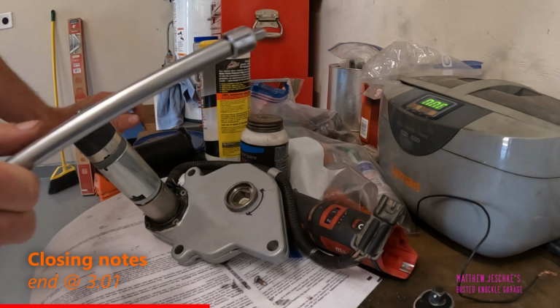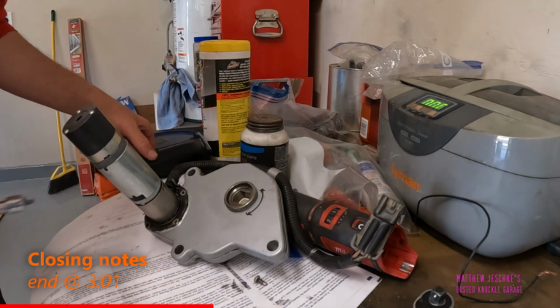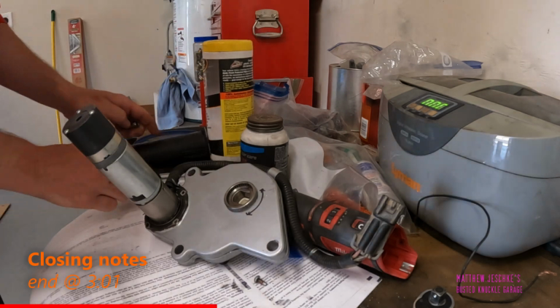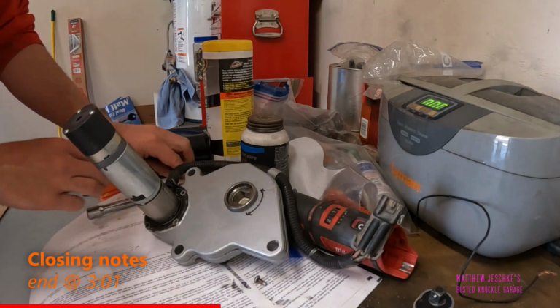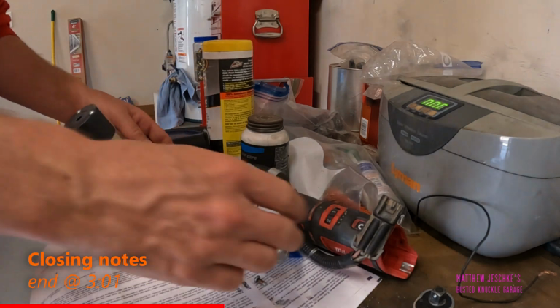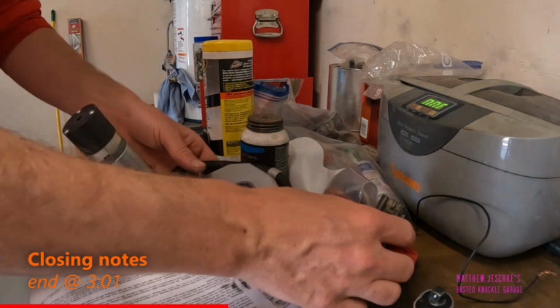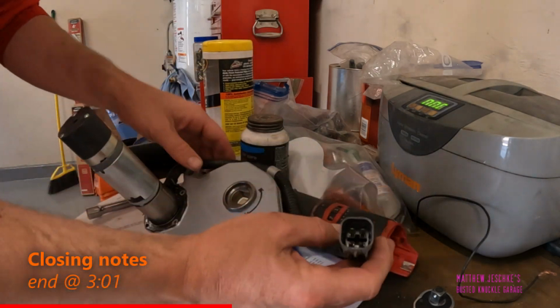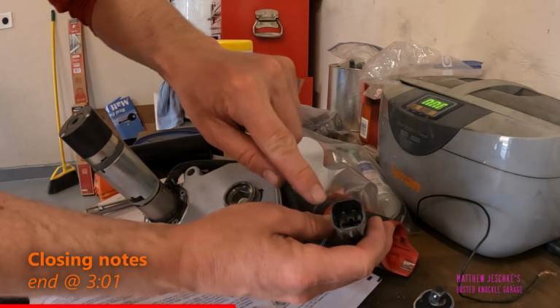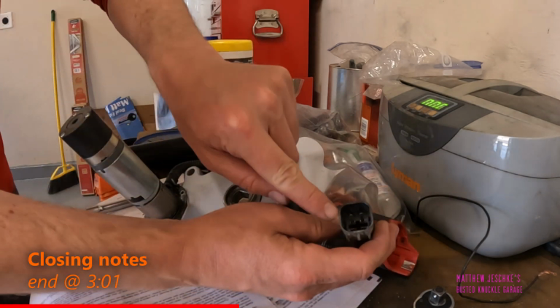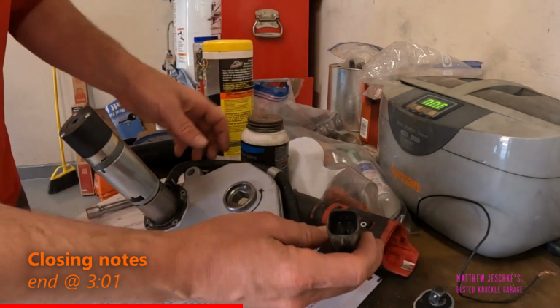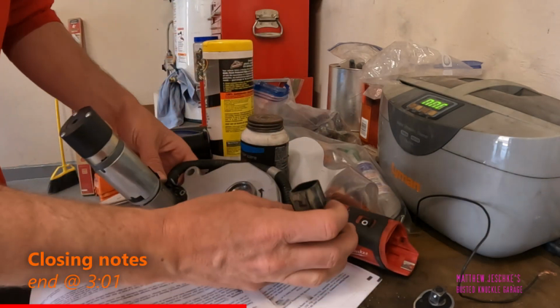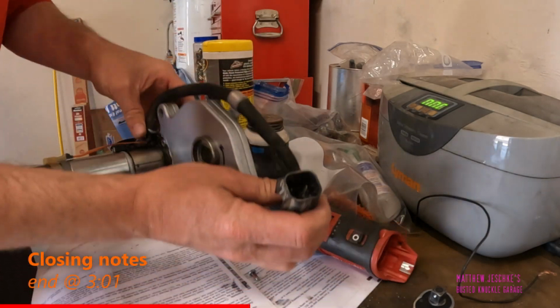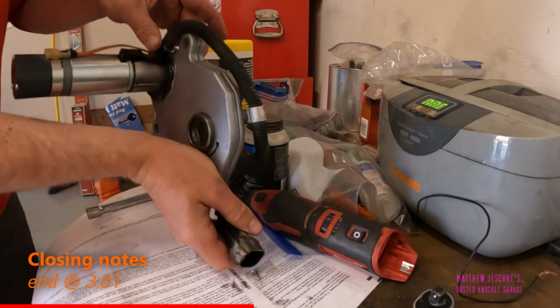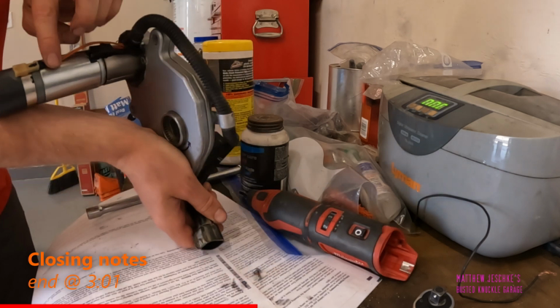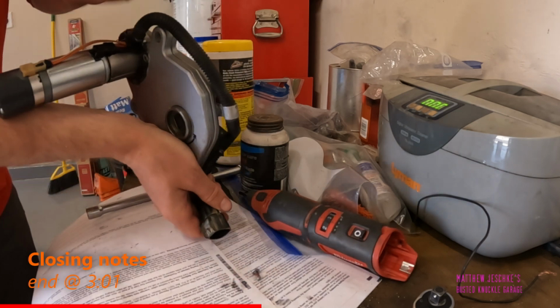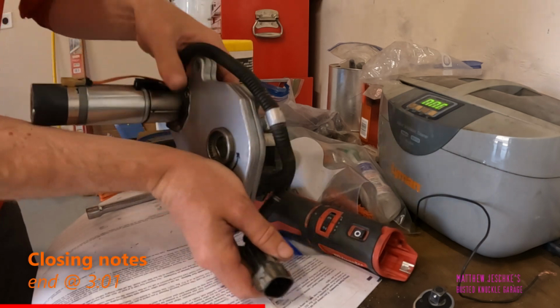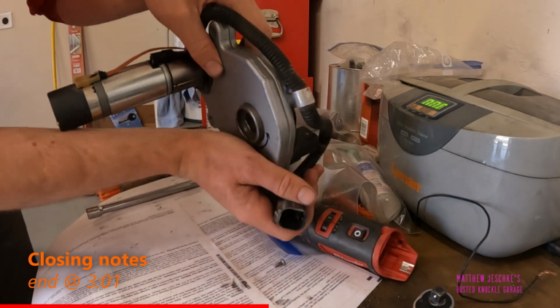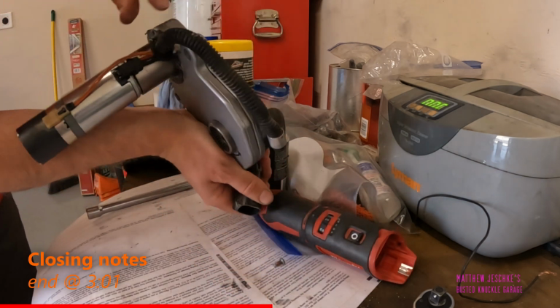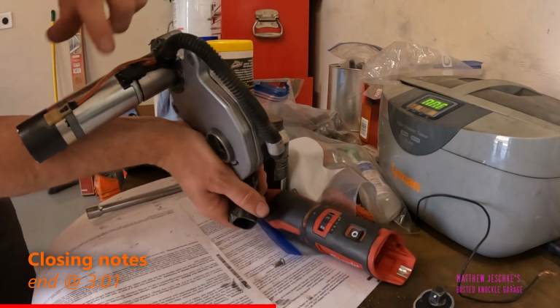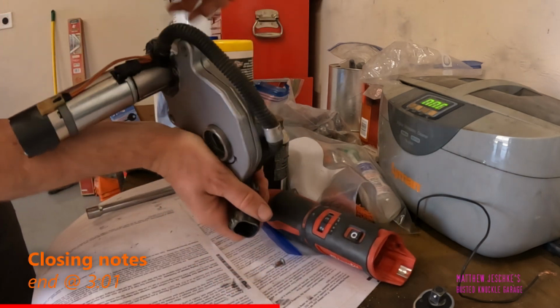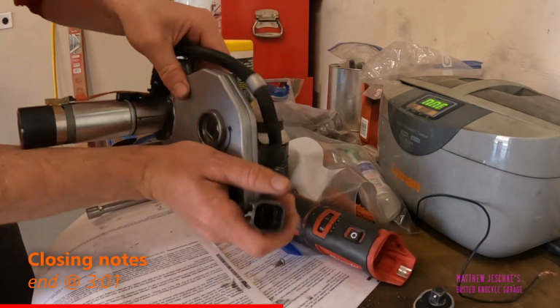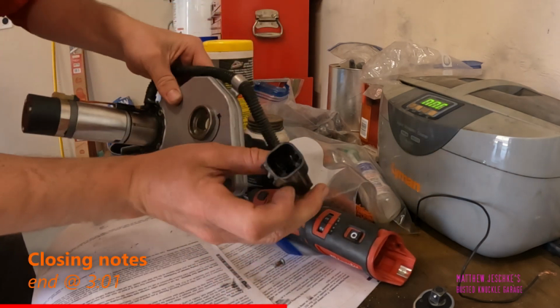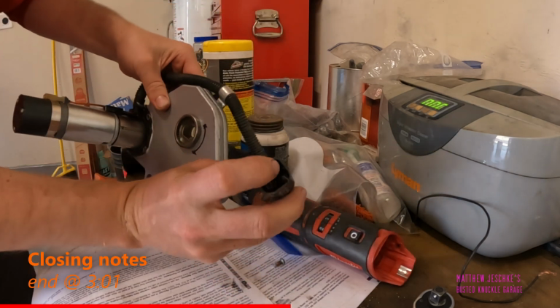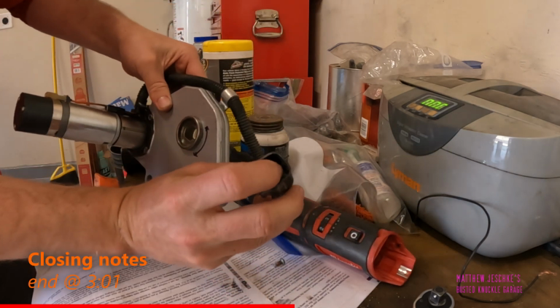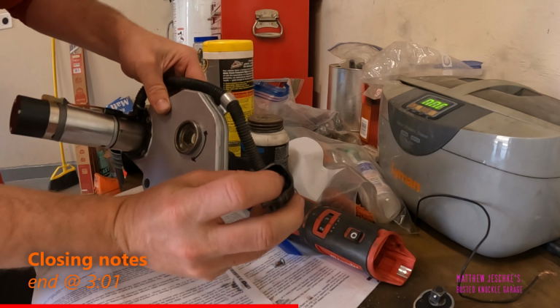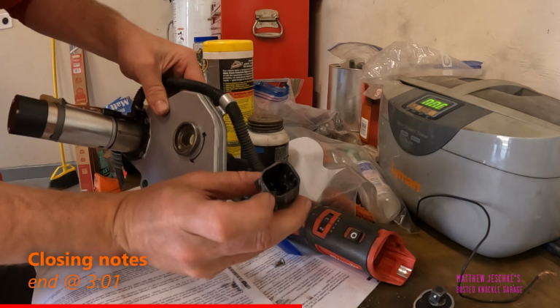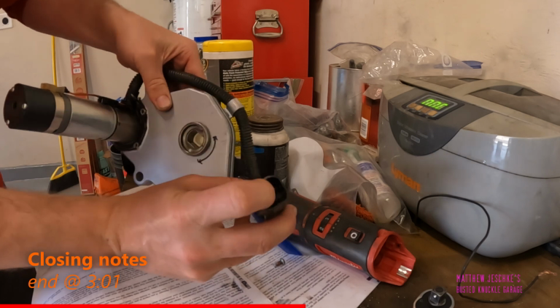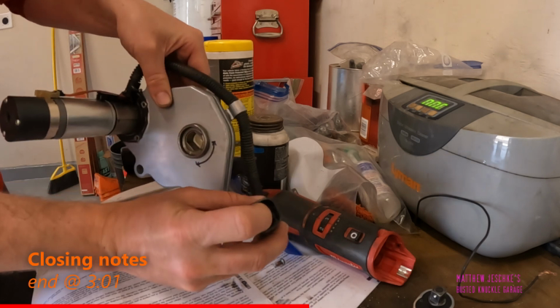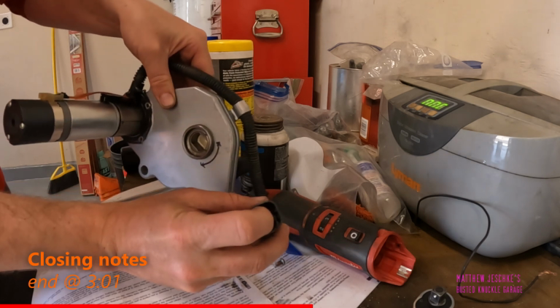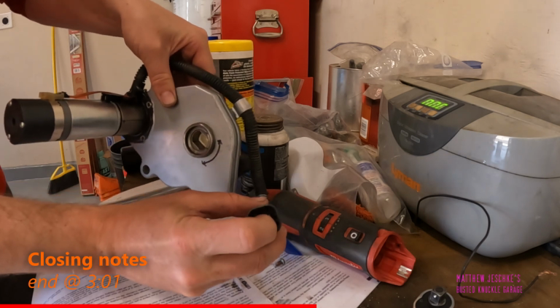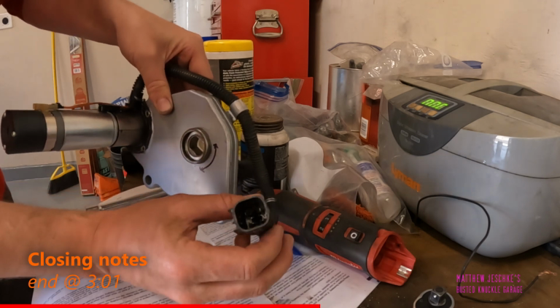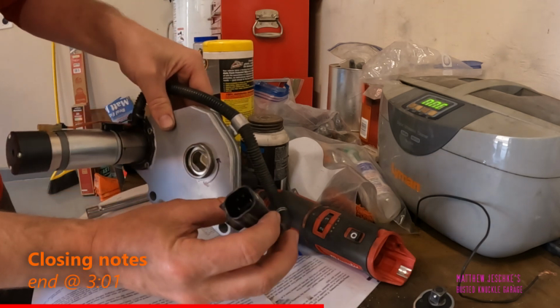Then you have a wiring harness. The pins for these wires come out here — there's a red, black, brown, and orange wire.